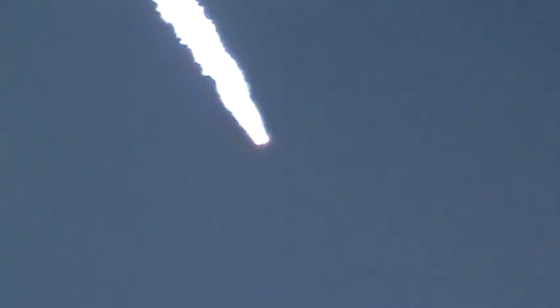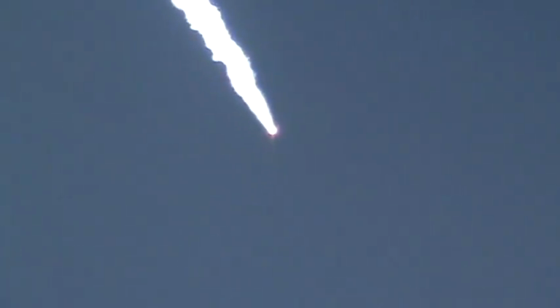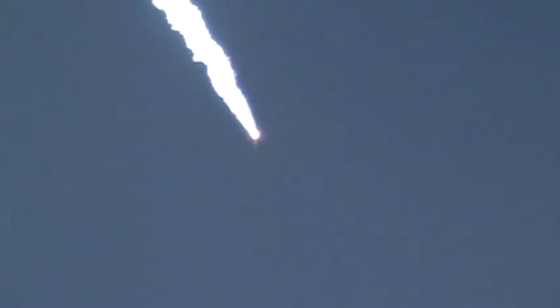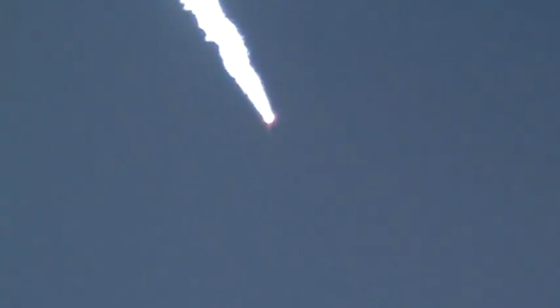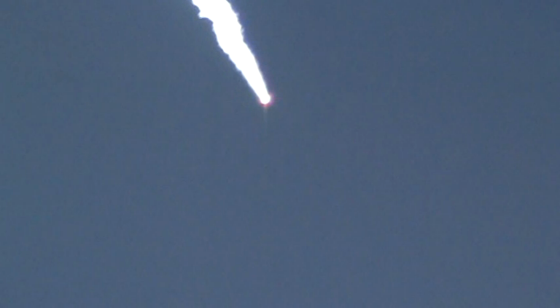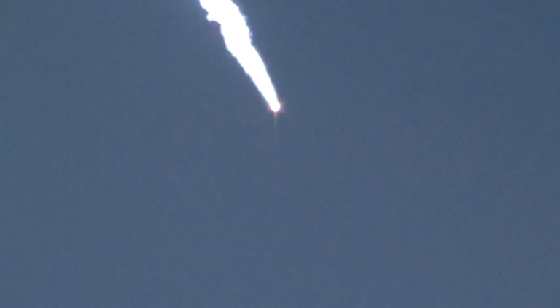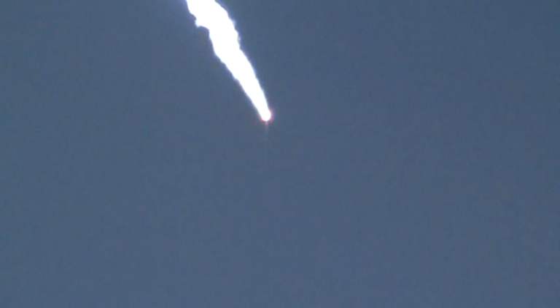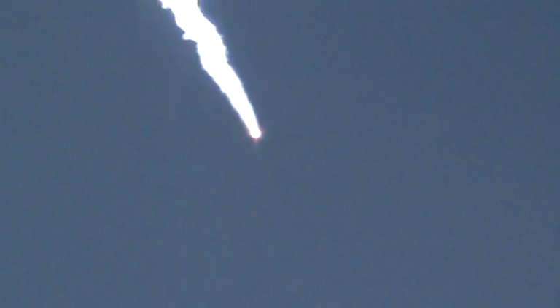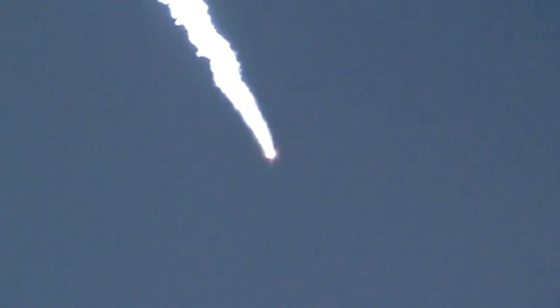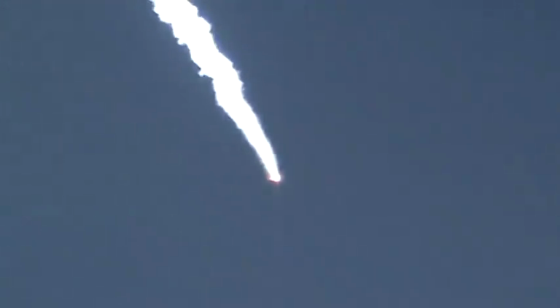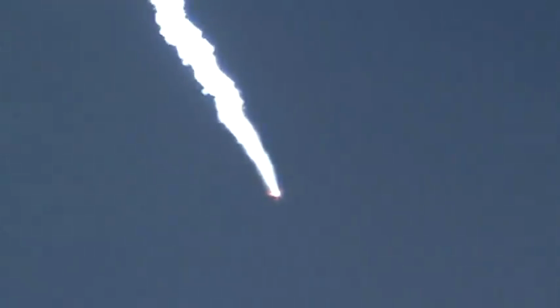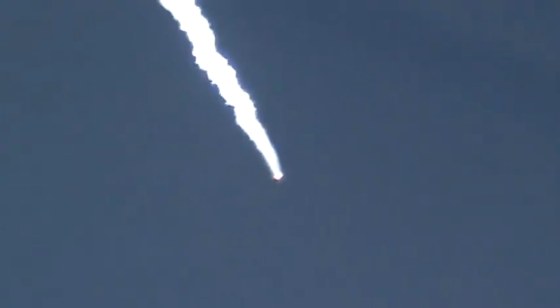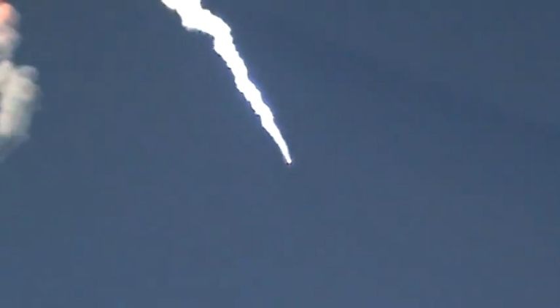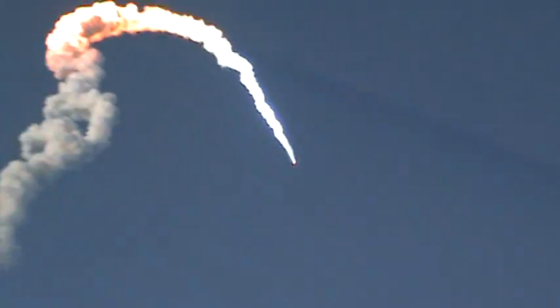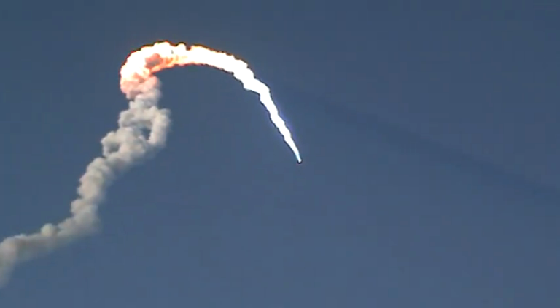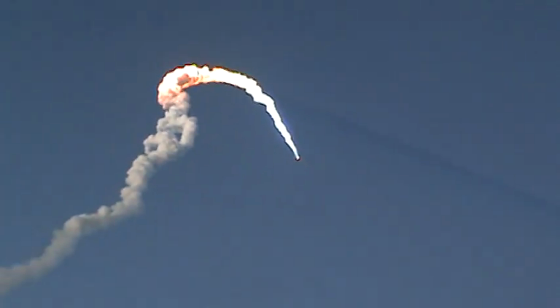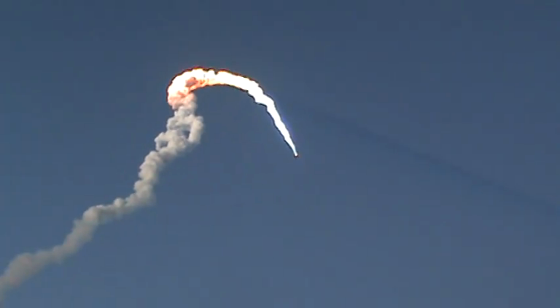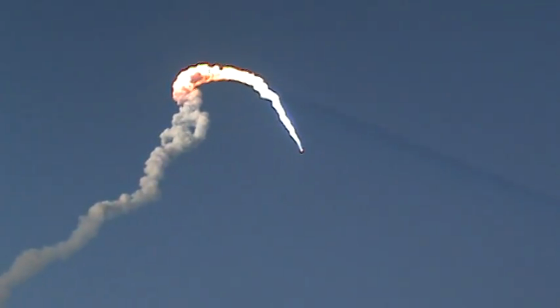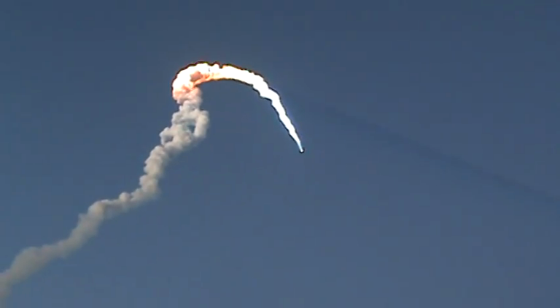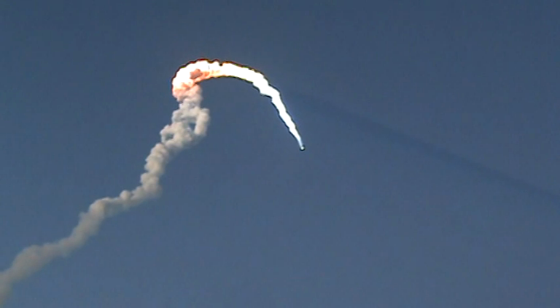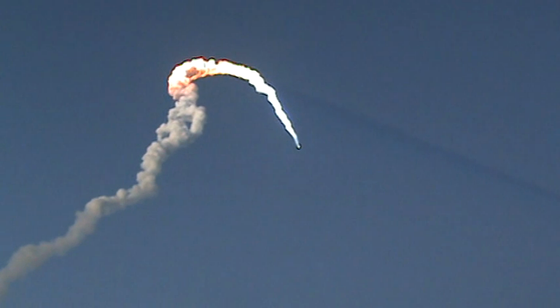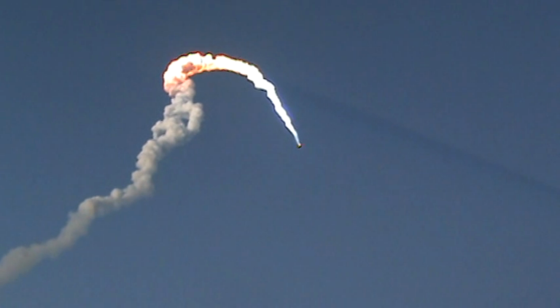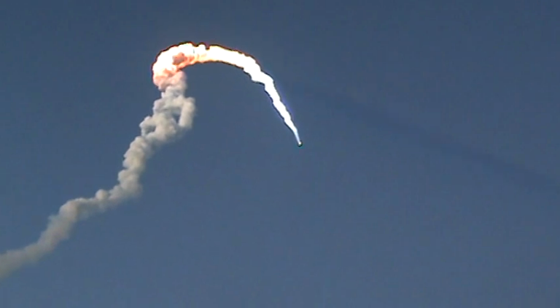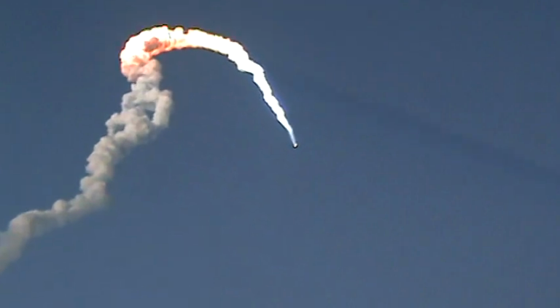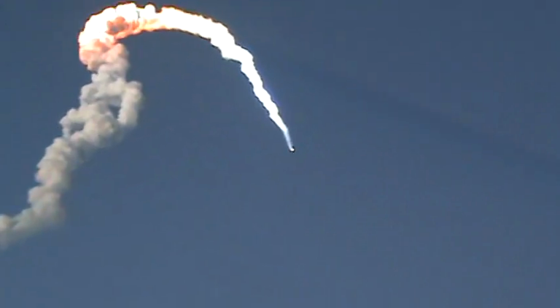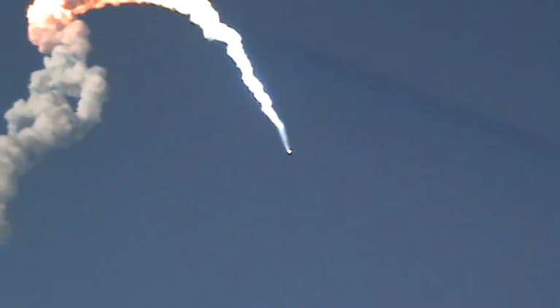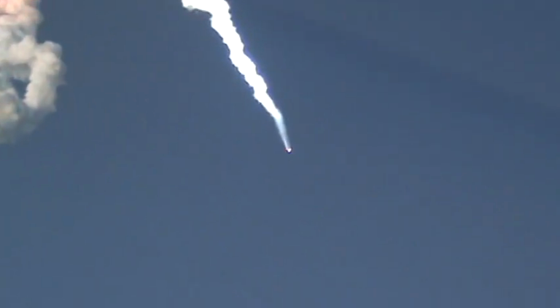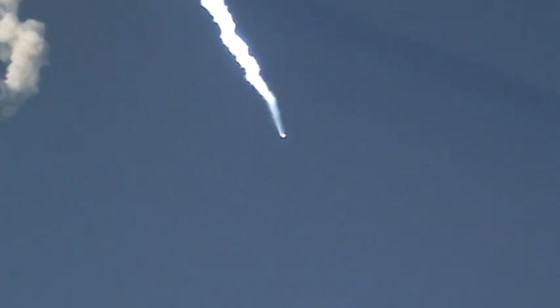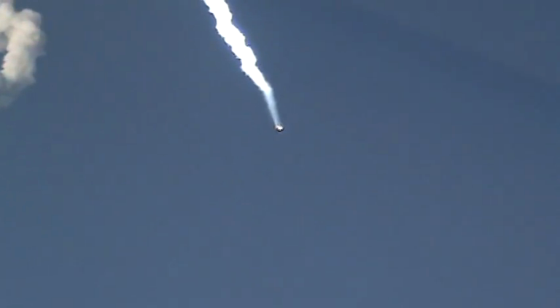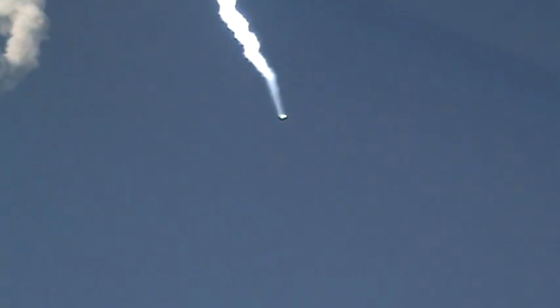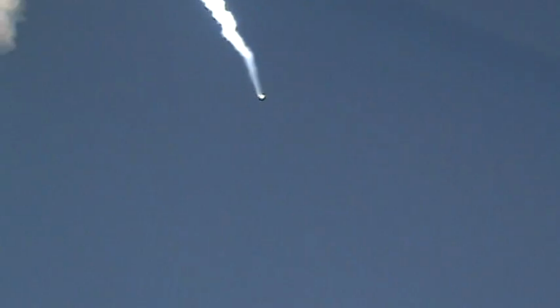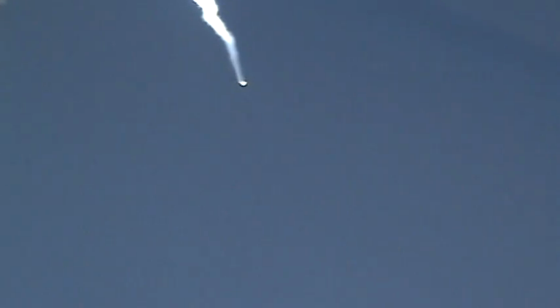We are now flying 3,600 miles per hour, 32 miles in altitude, 40 miles downrange.